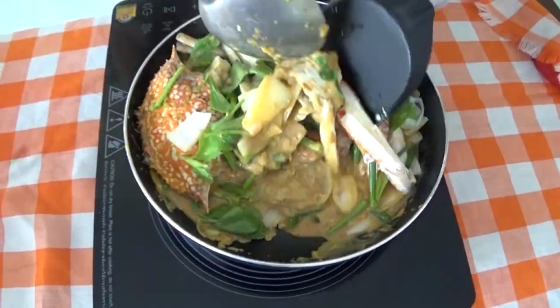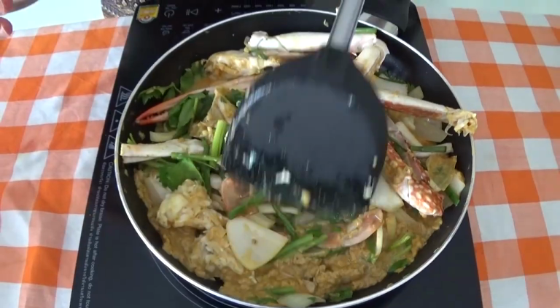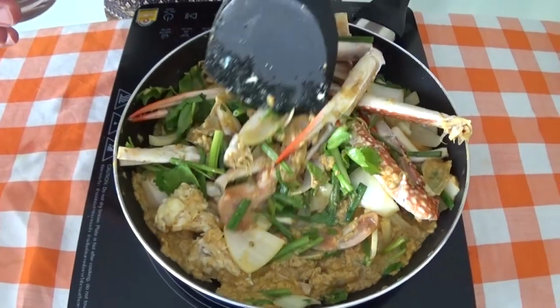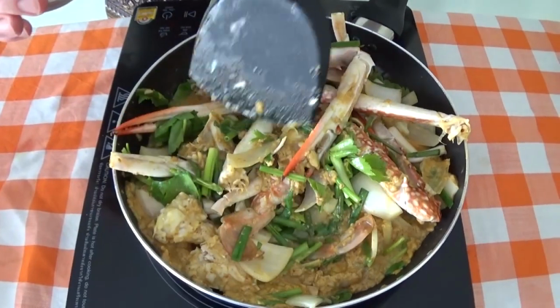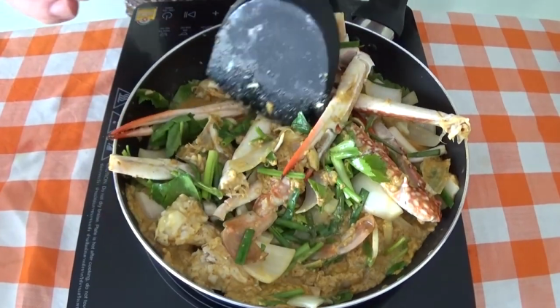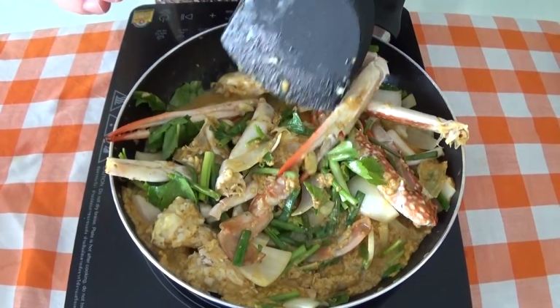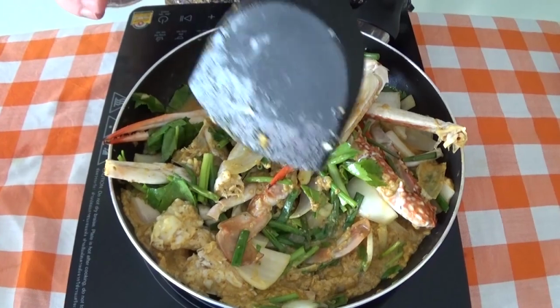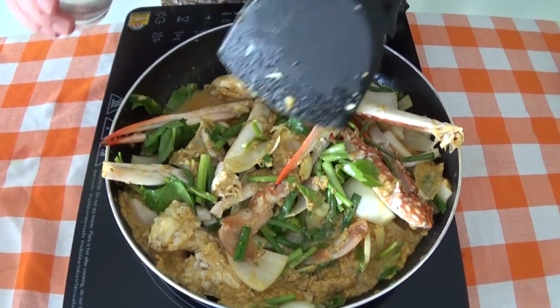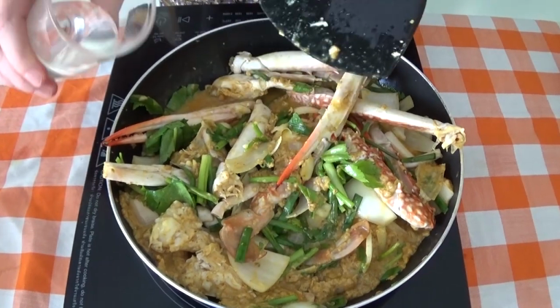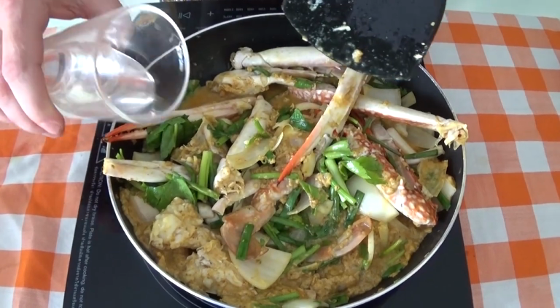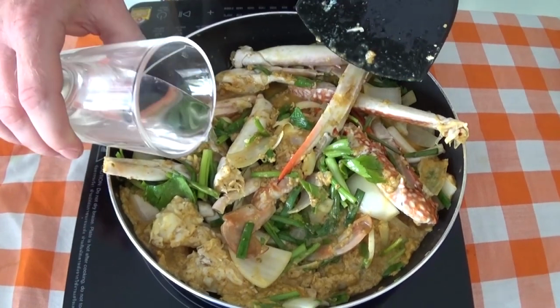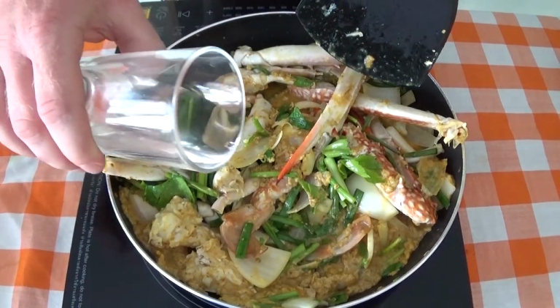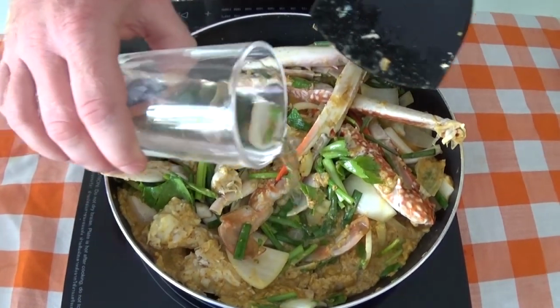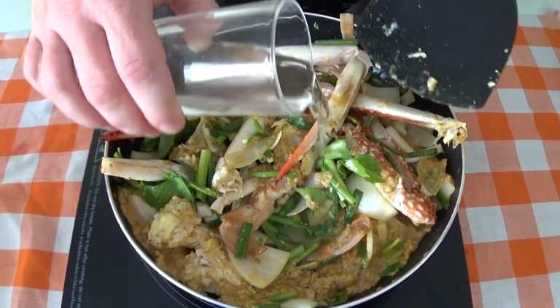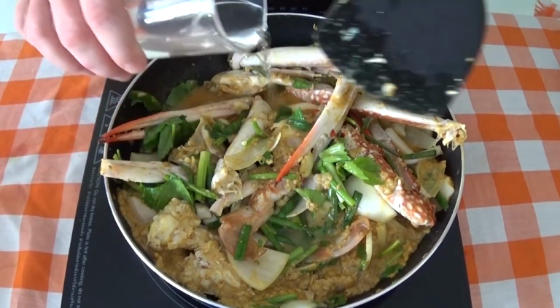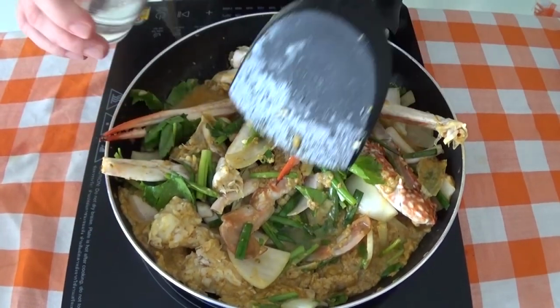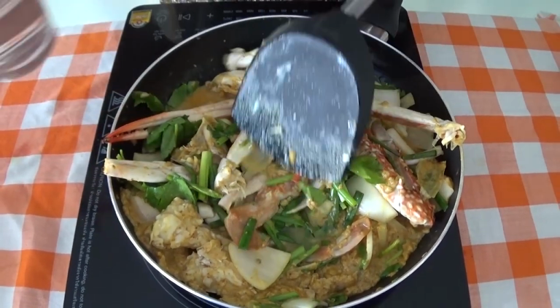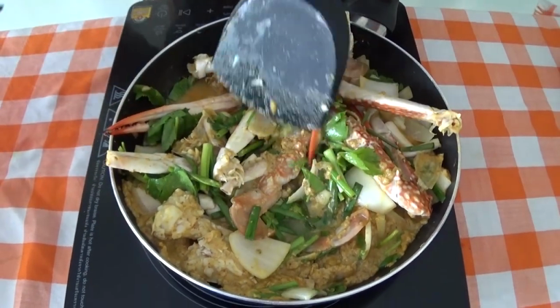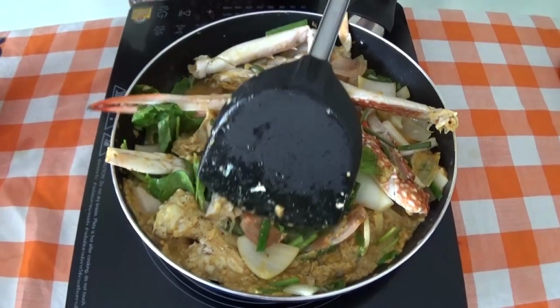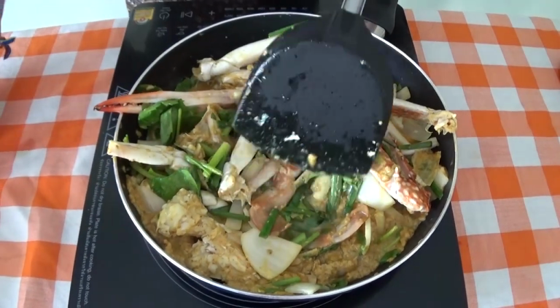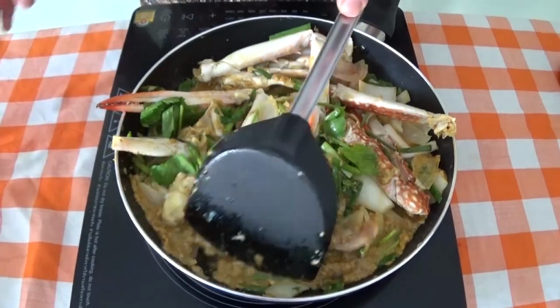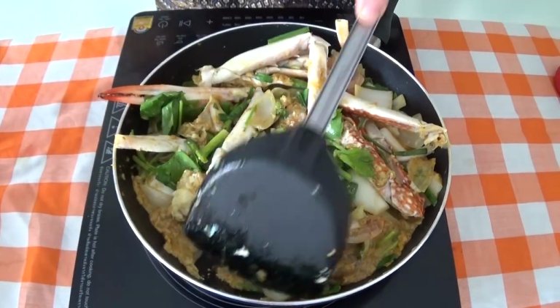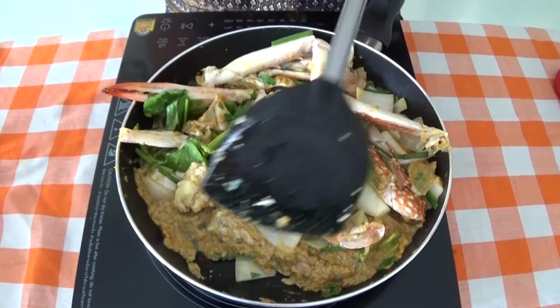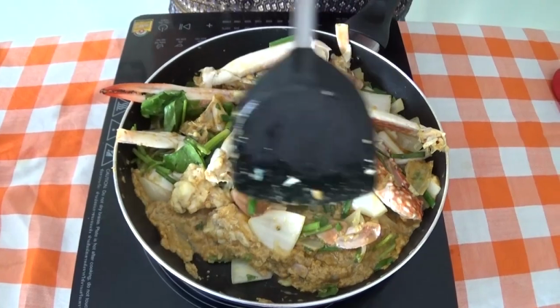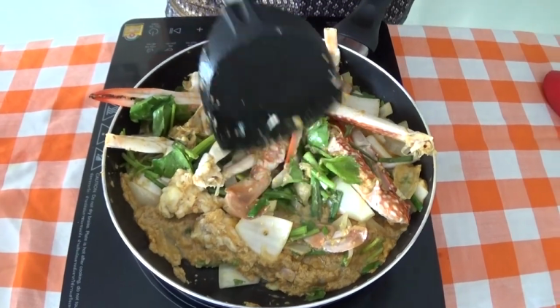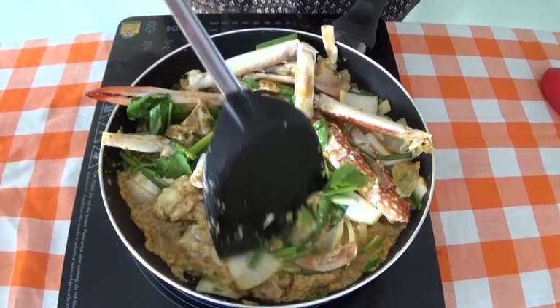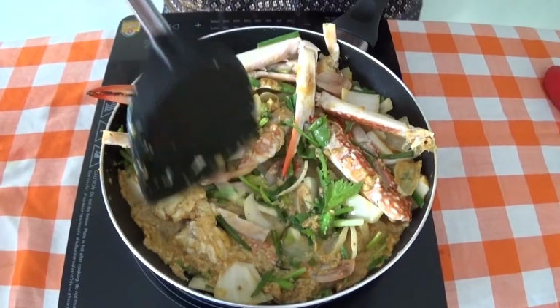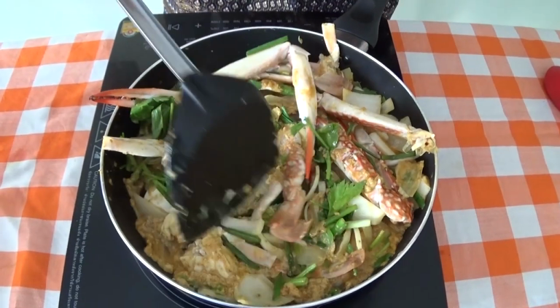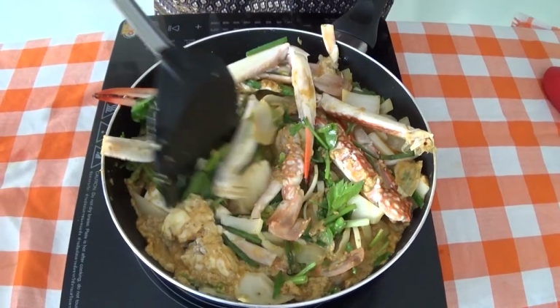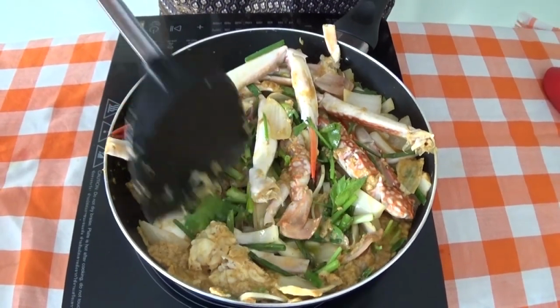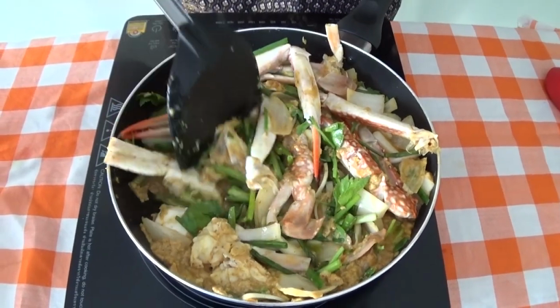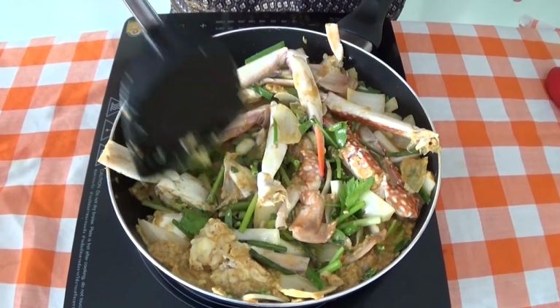If you see it's drying up a little bit in the pan, just add a bit of water — not too much, that should do it. Make sure all your vegetables are getting under there so they're going to cook.